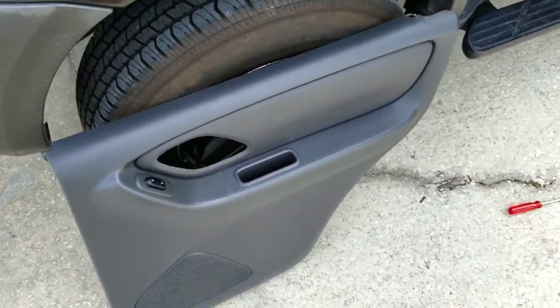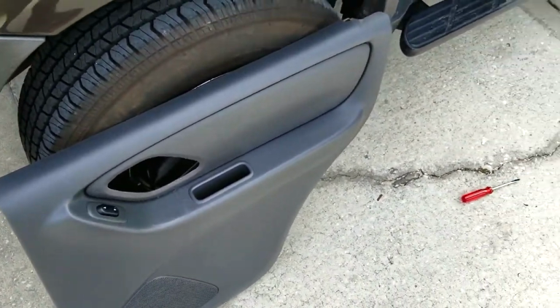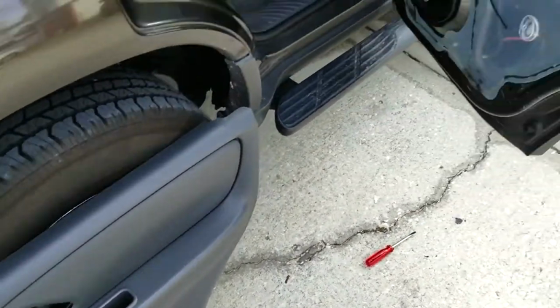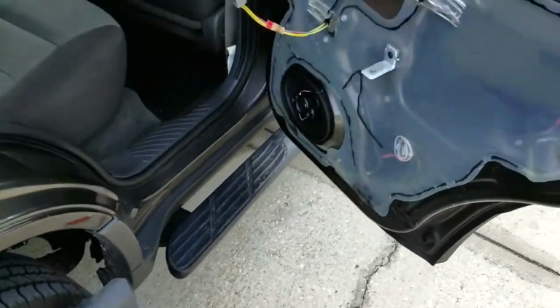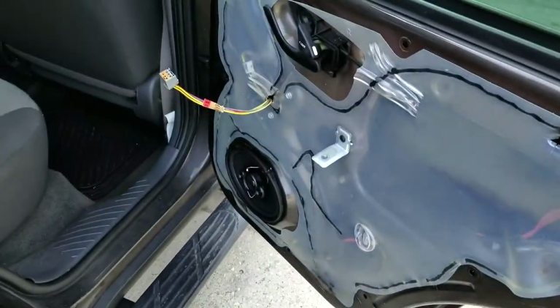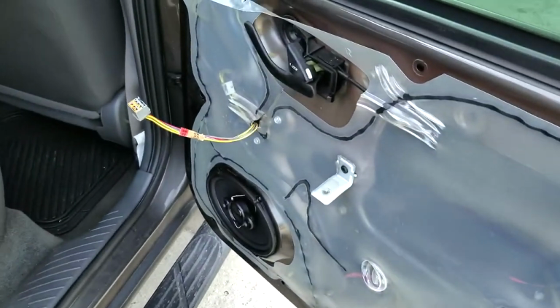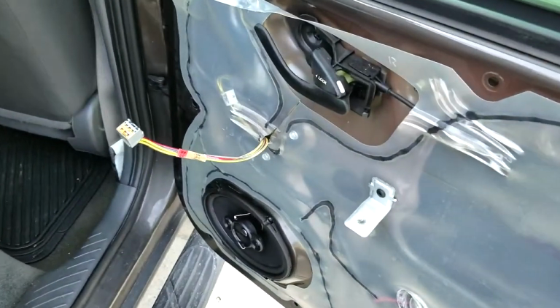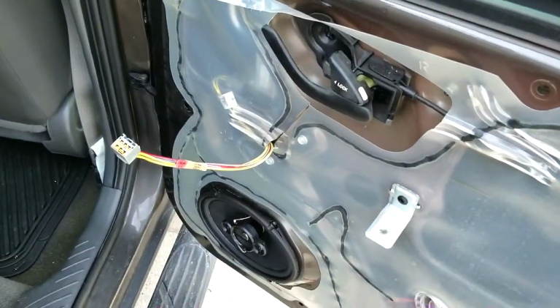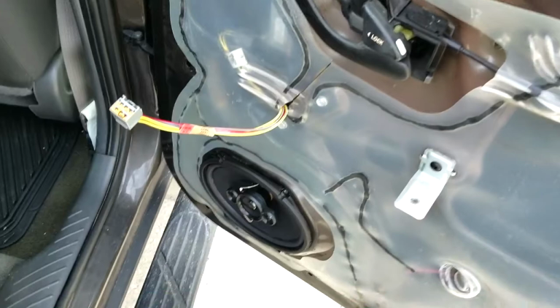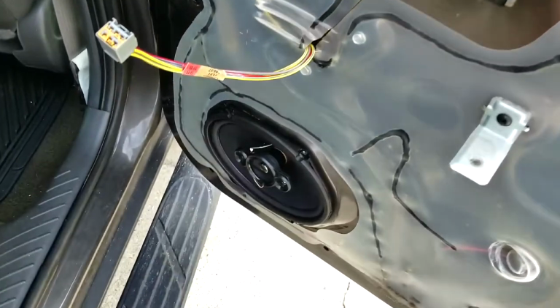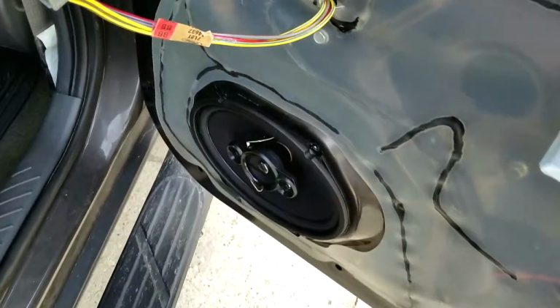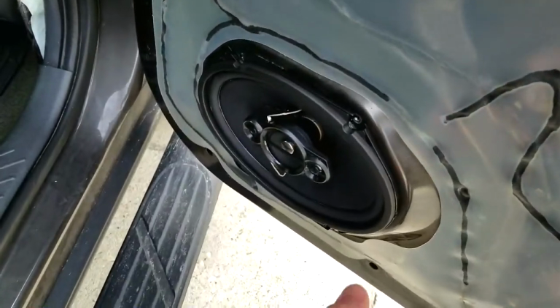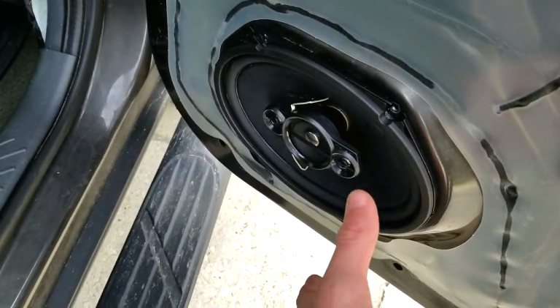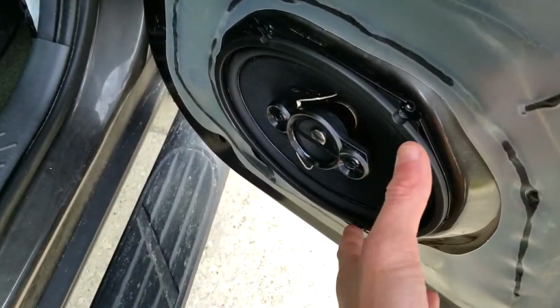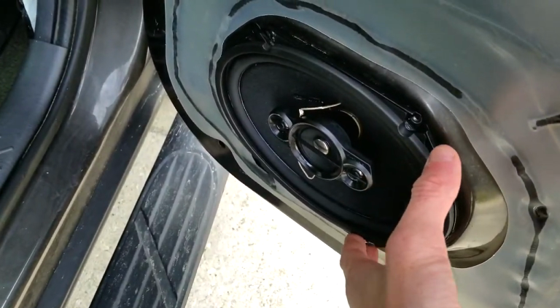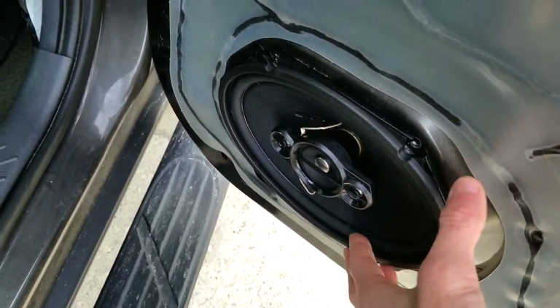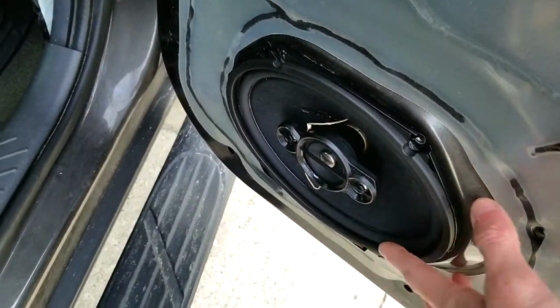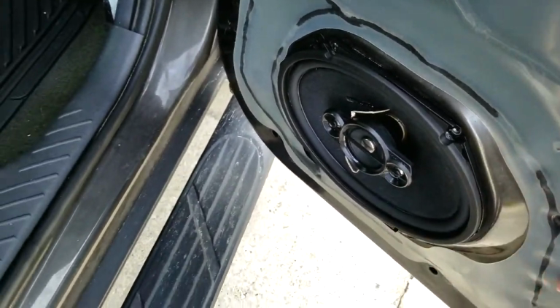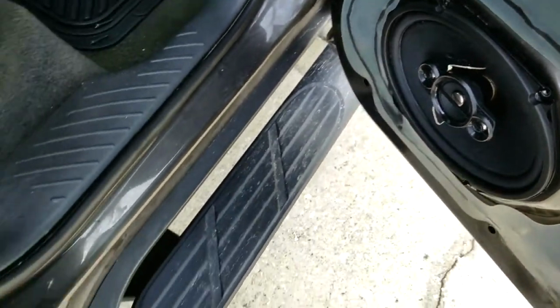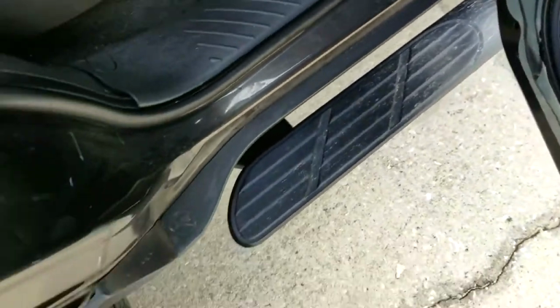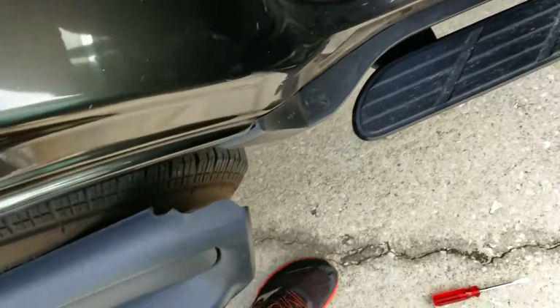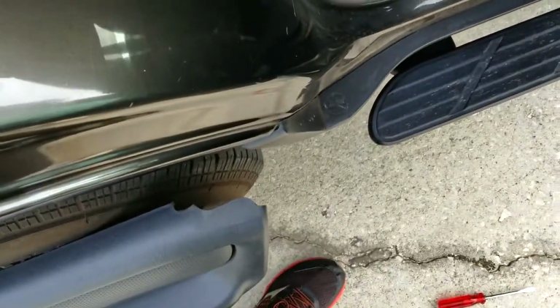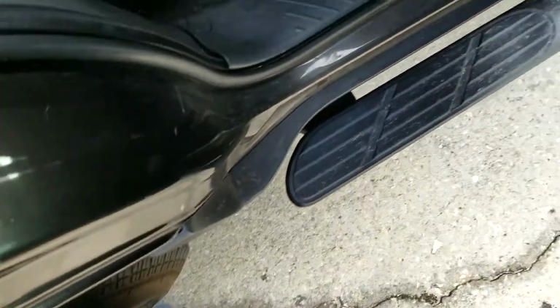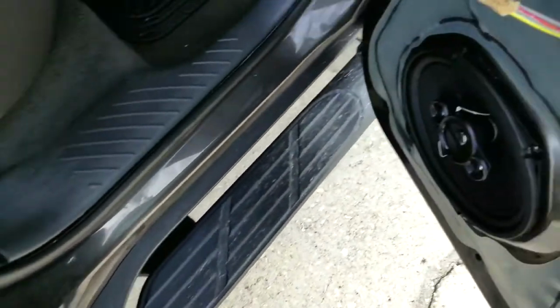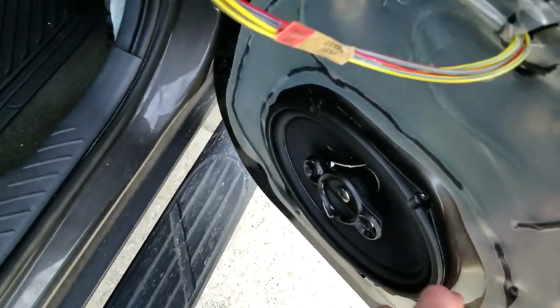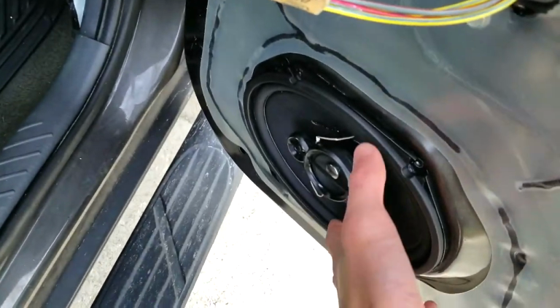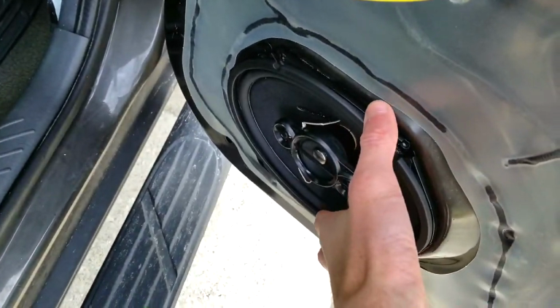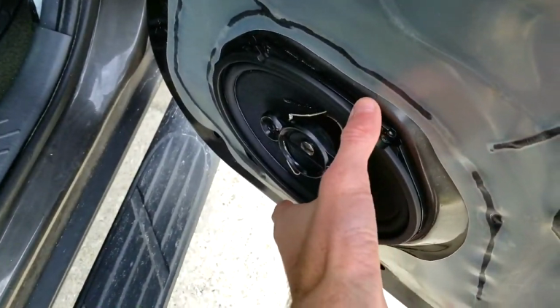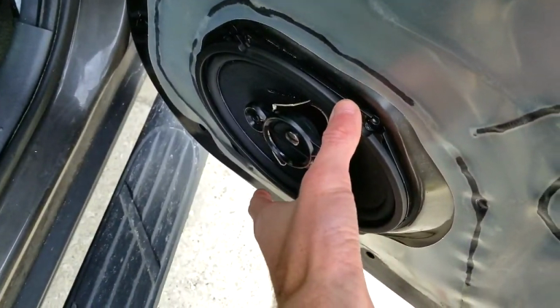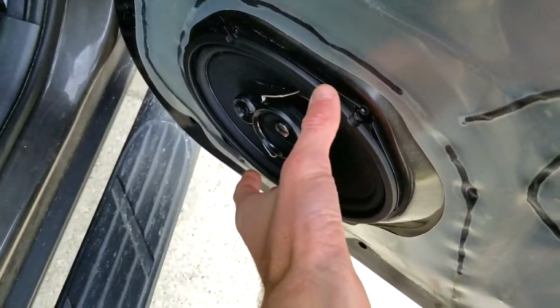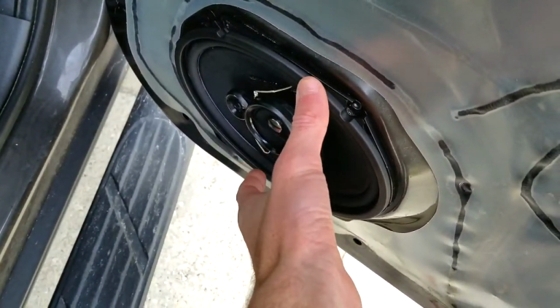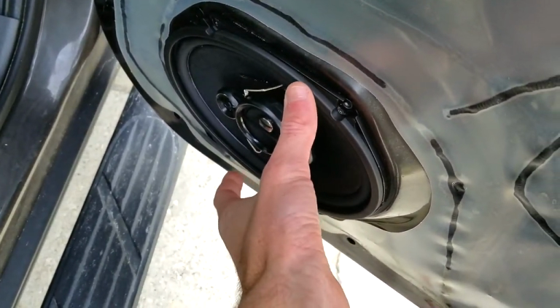The first thing you're going to do is open up your door — meaning remove the panel from it — and then unscrew your speaker.